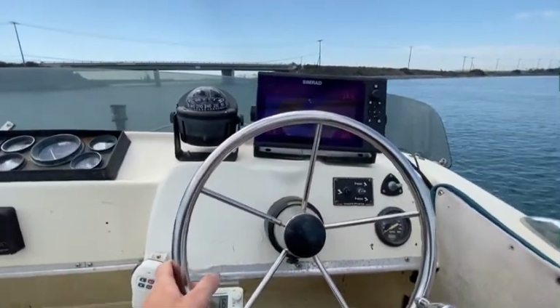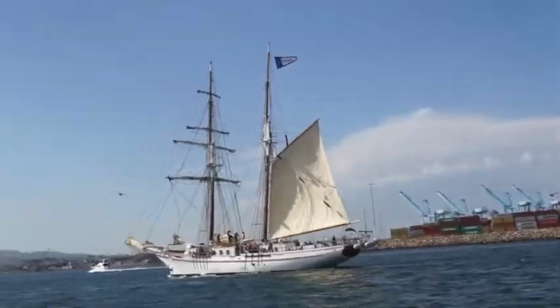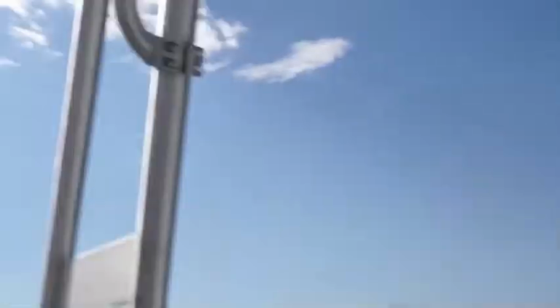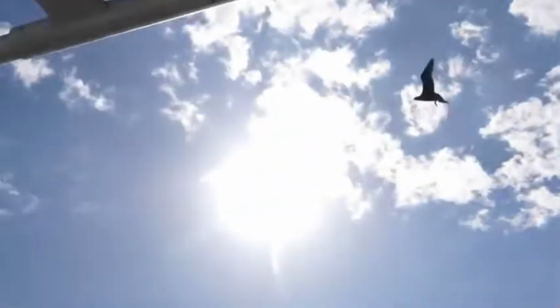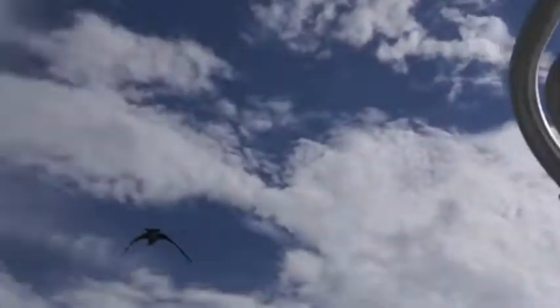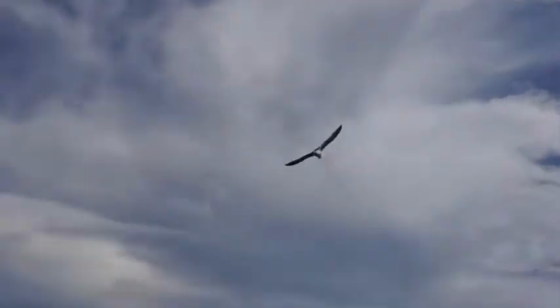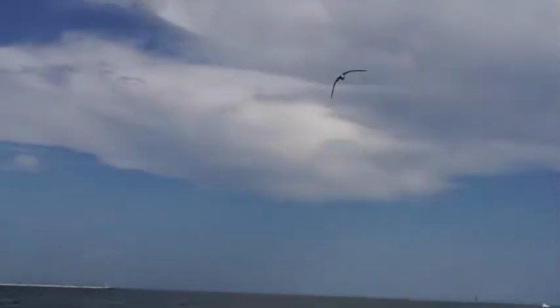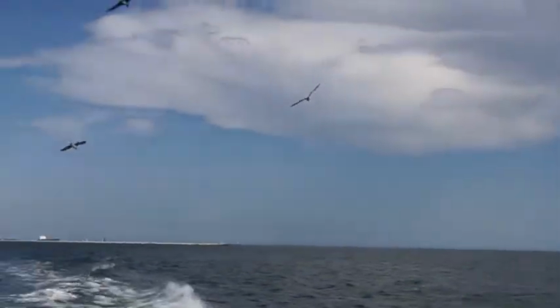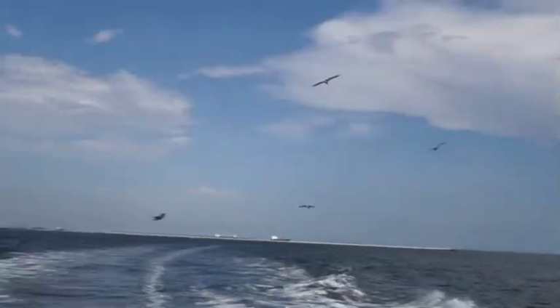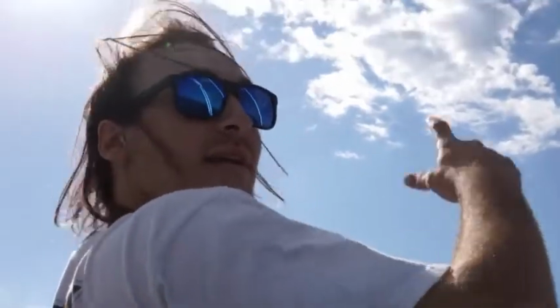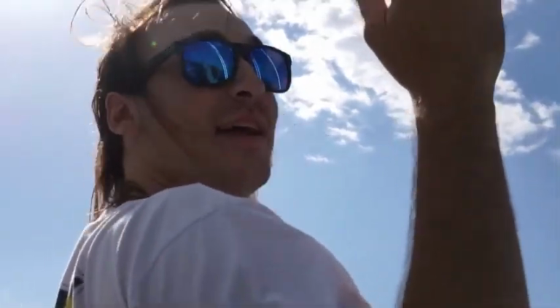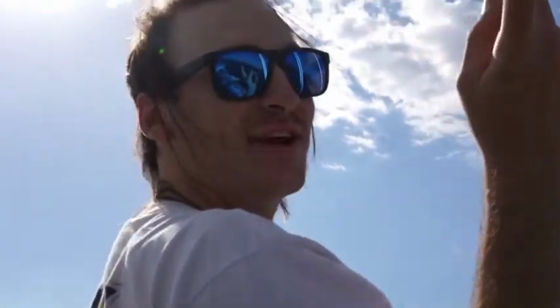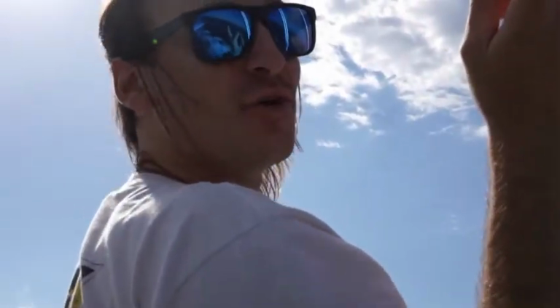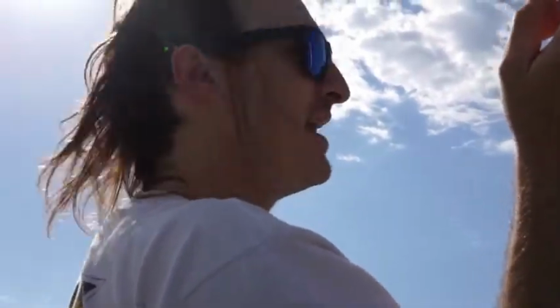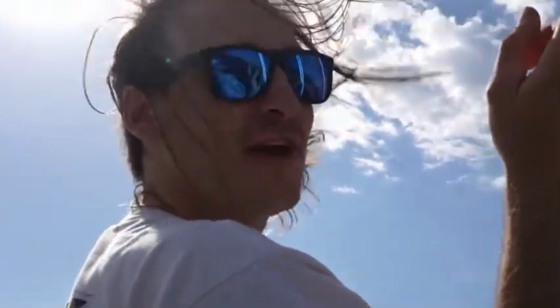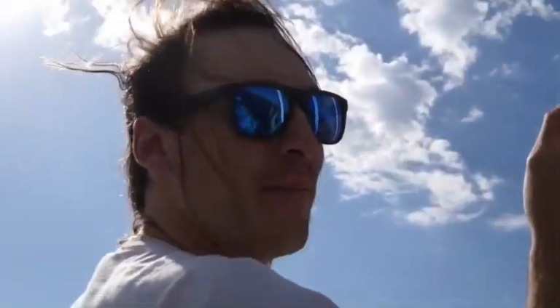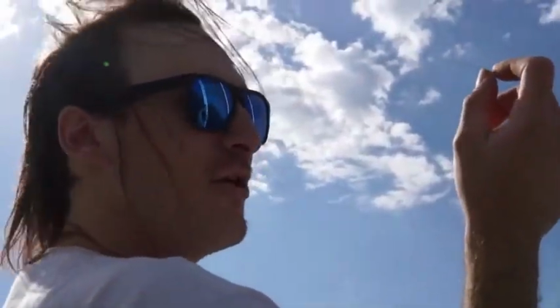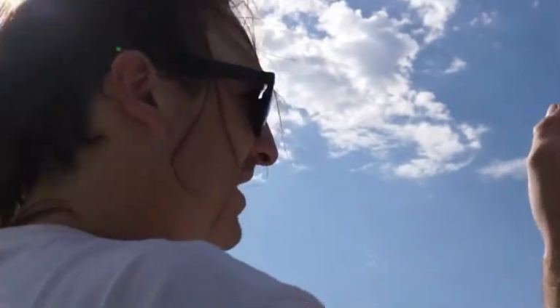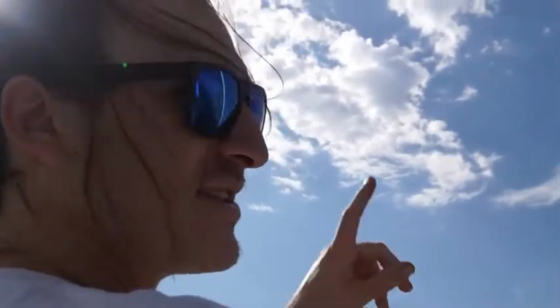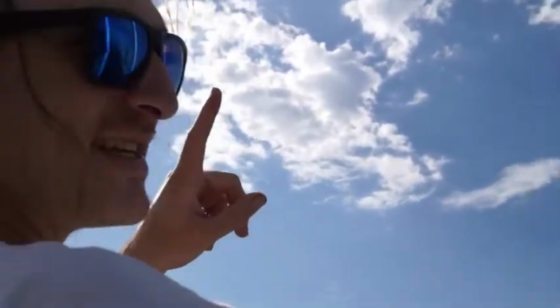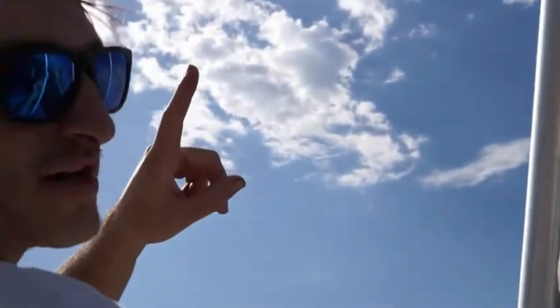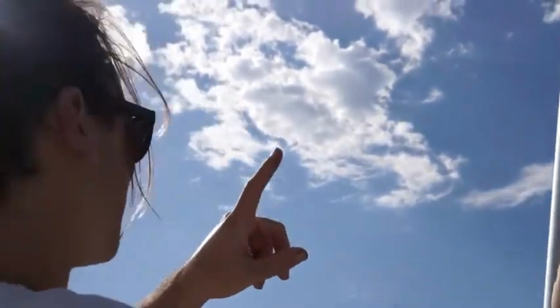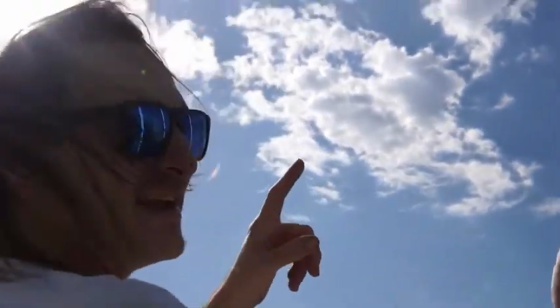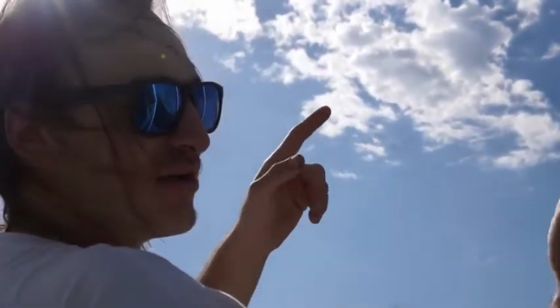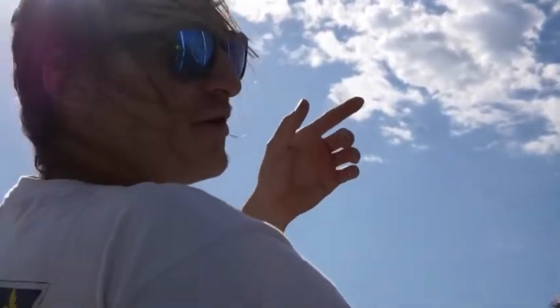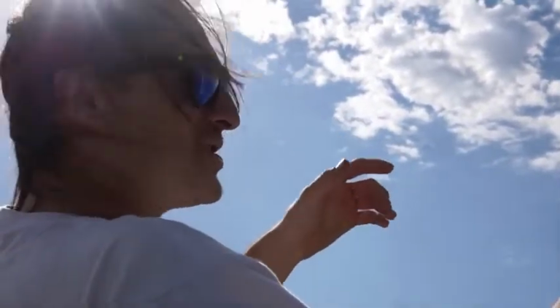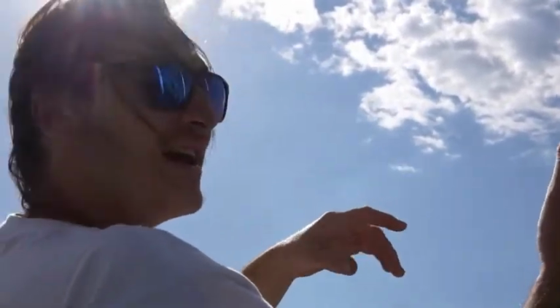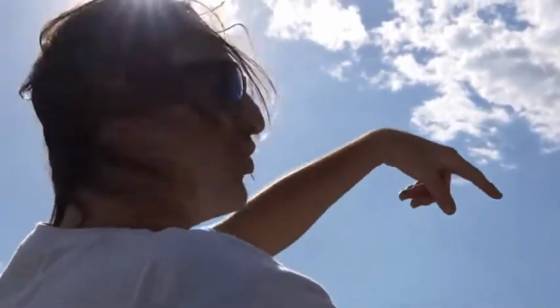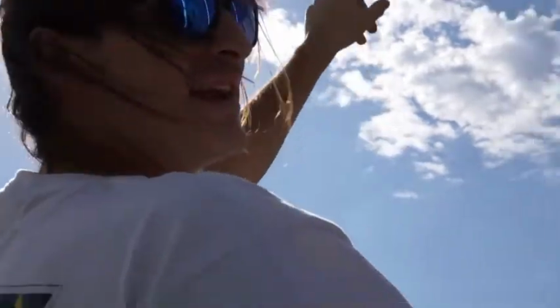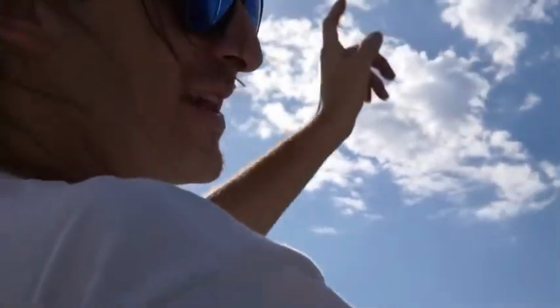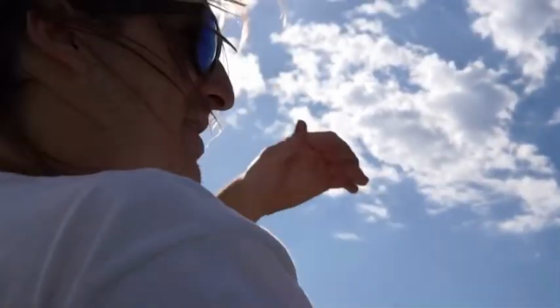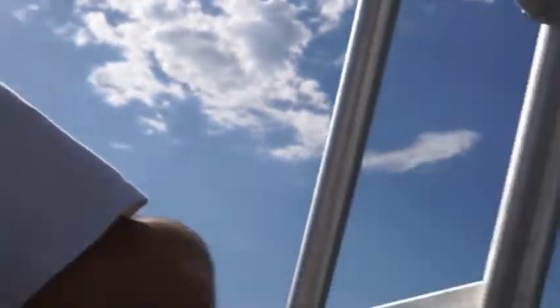That seagull just dropped a needlefish. It was holding a needlefish or a barracuda — like this long, super skinny — so I think it was a needlefish, just pulling it in his mouth, and I think it dropped it.